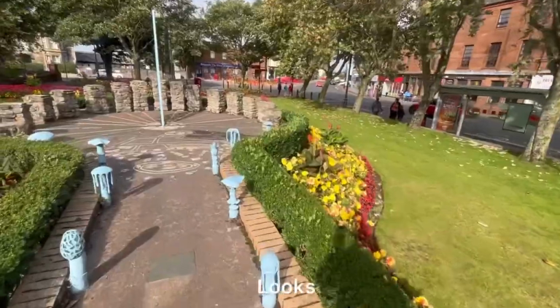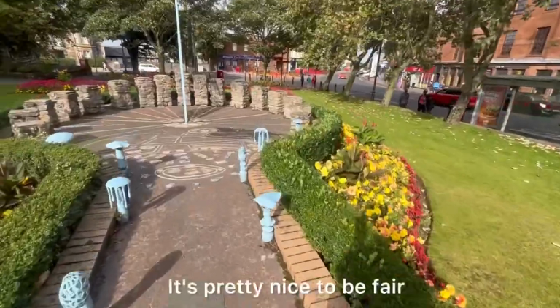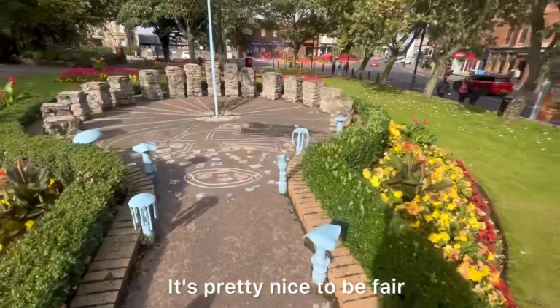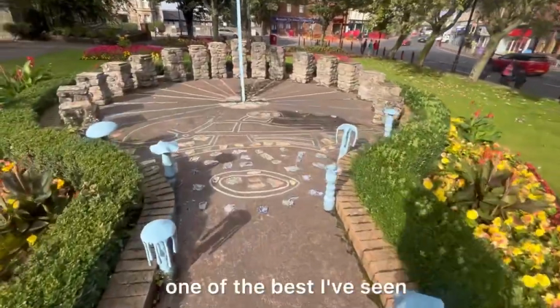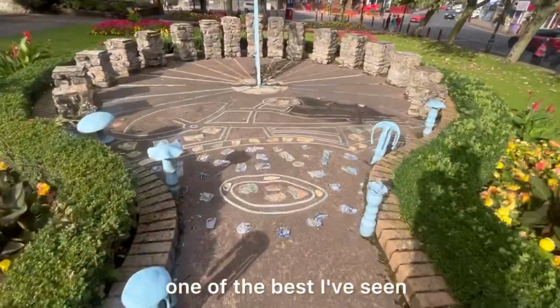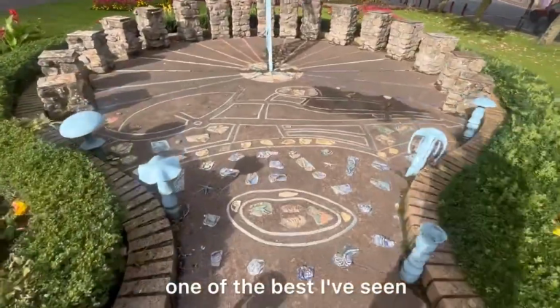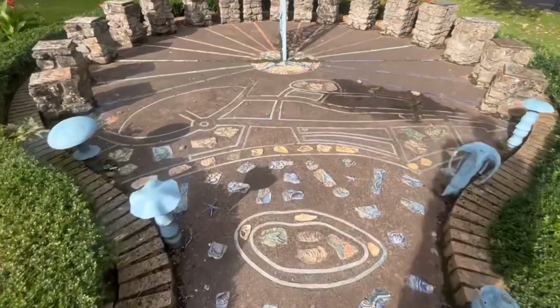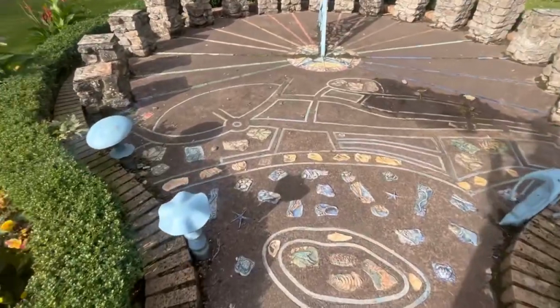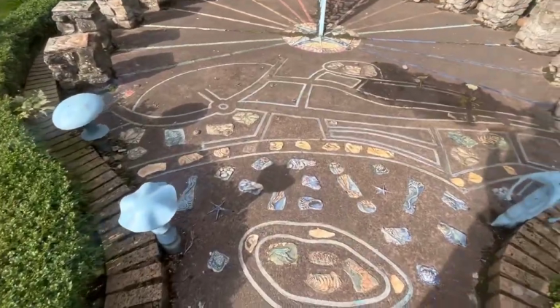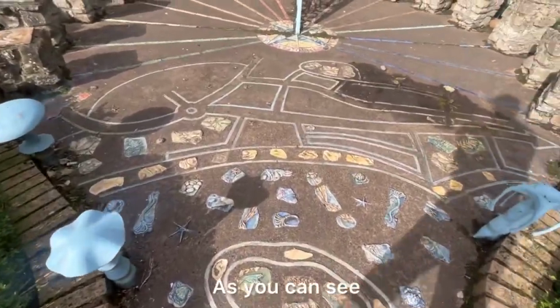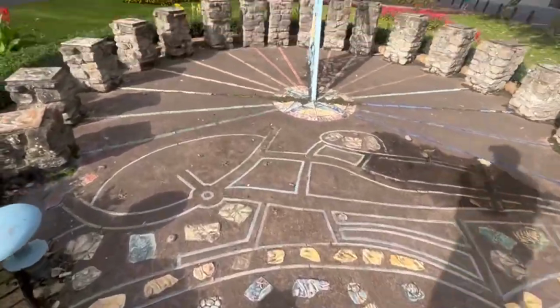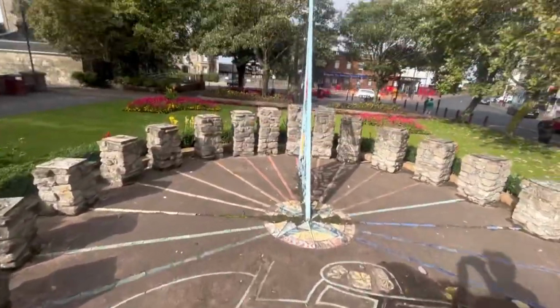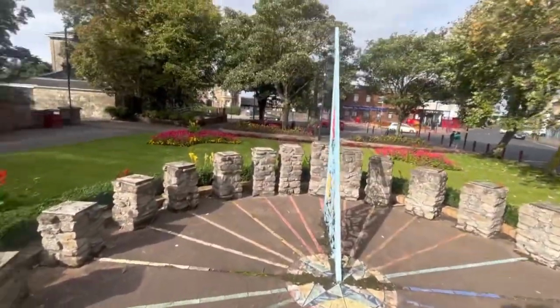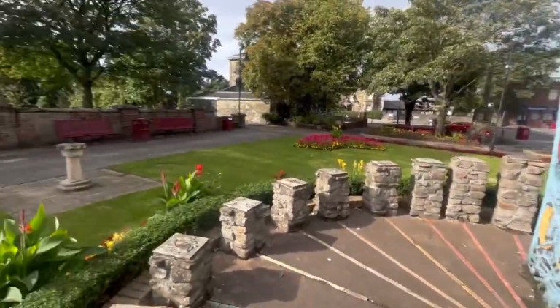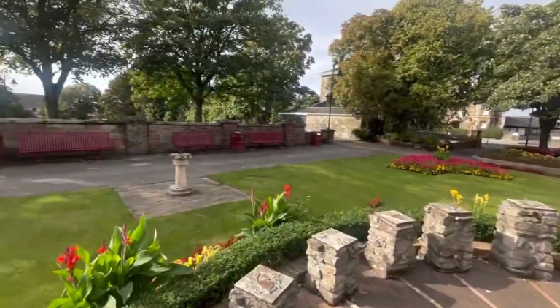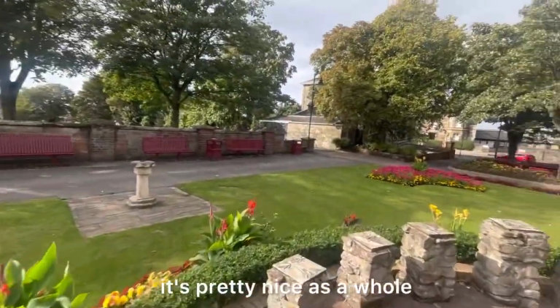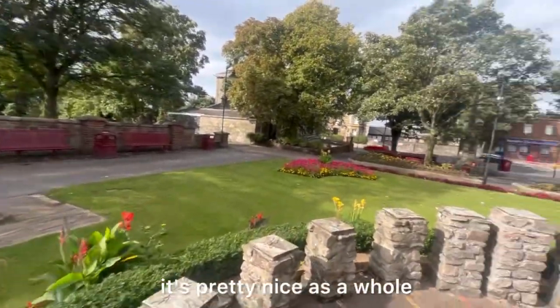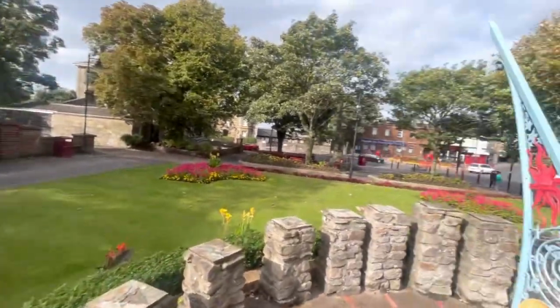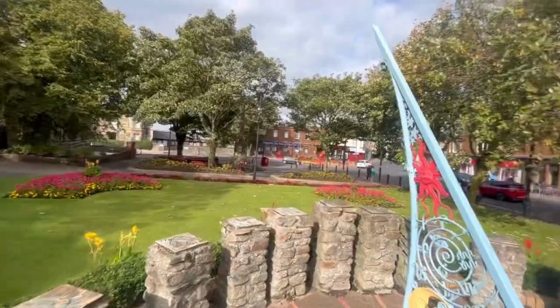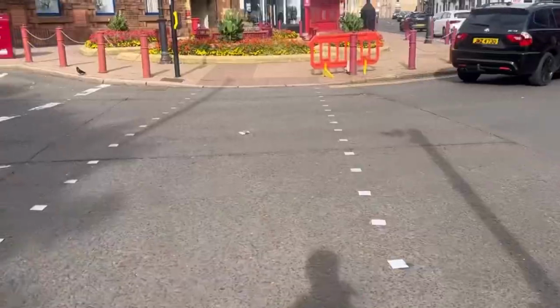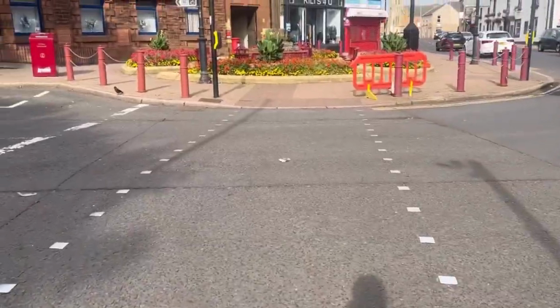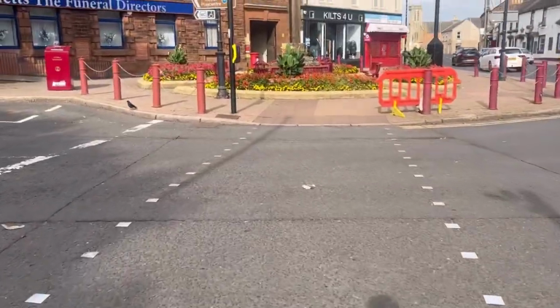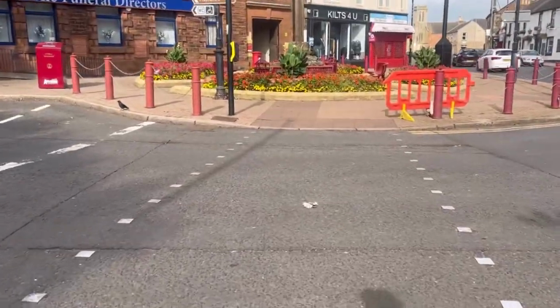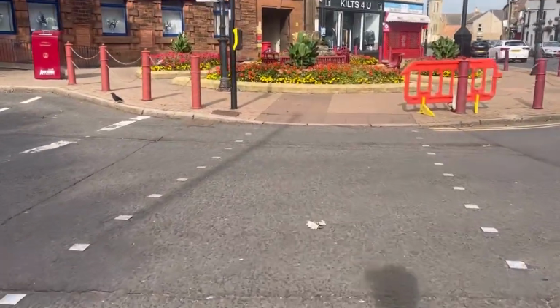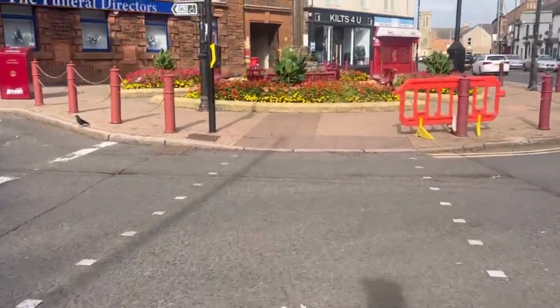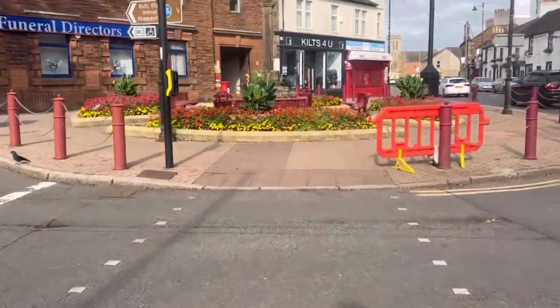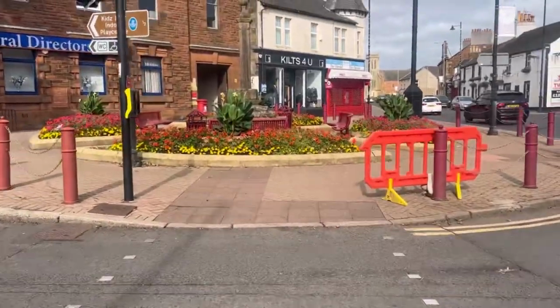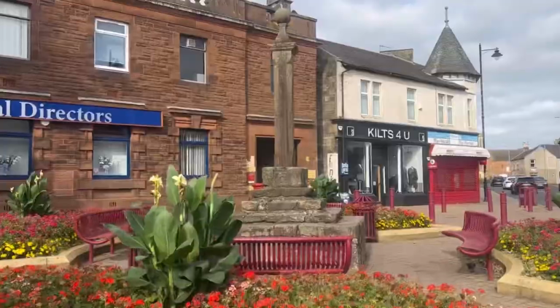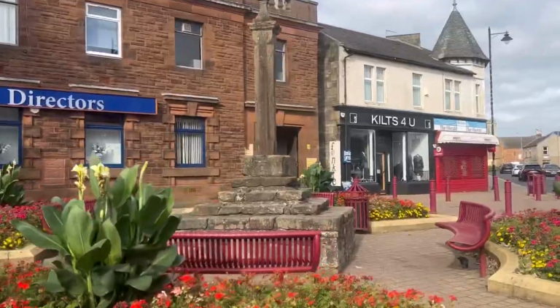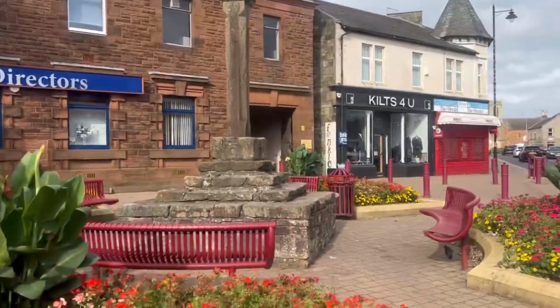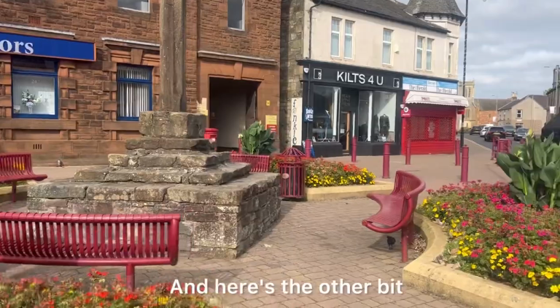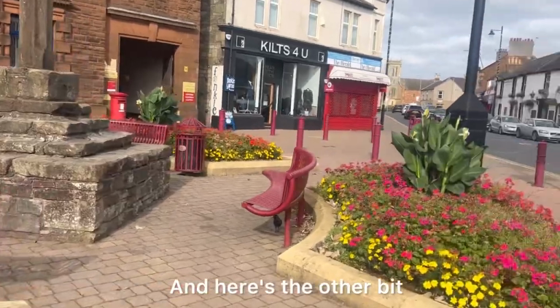Round about us we've got some nice flowers and a beautiful wee garden over here. Looks pretty nice to be fair — one of the best I've seen. As you can see, it's pretty nice as a whole, and here's the other bit.